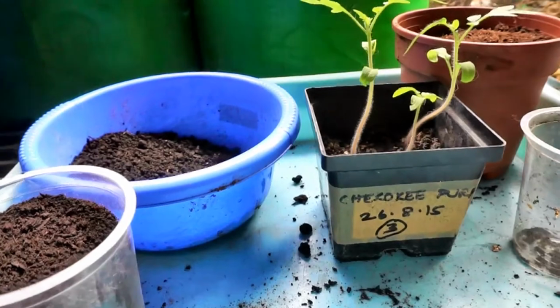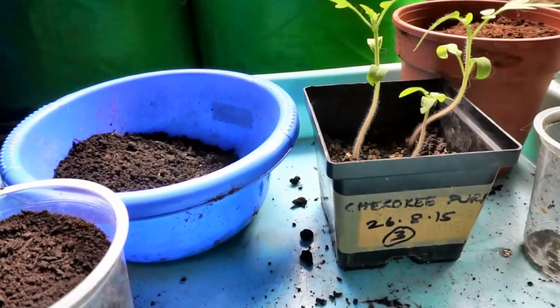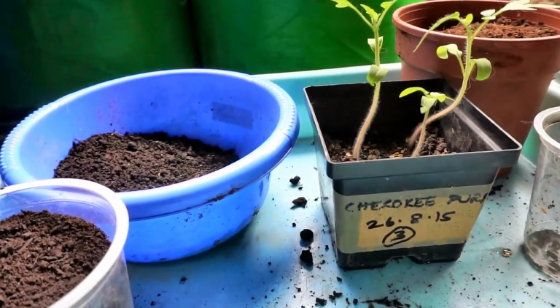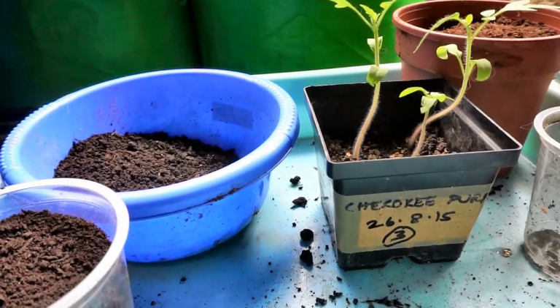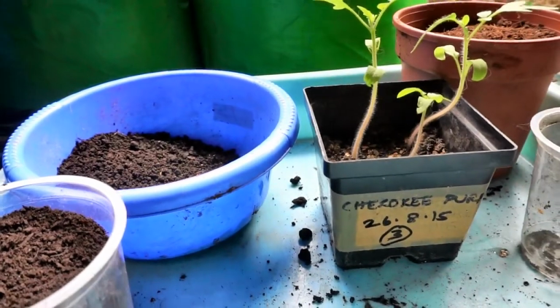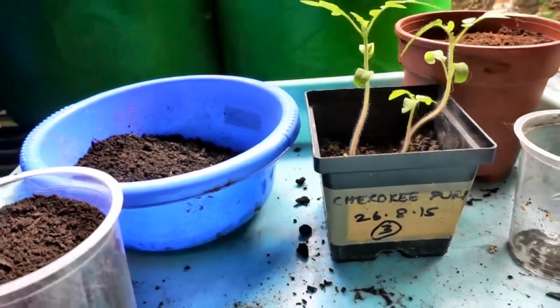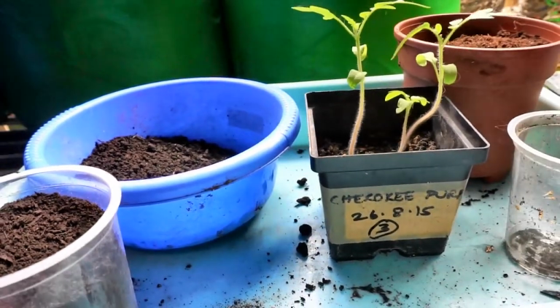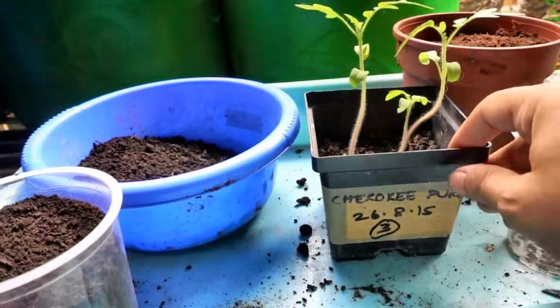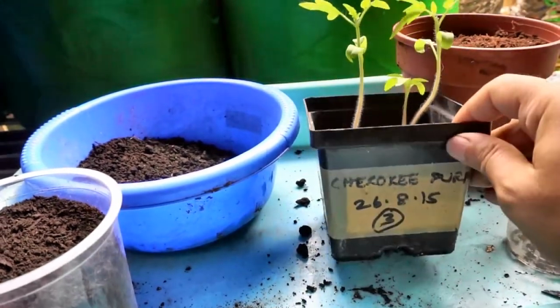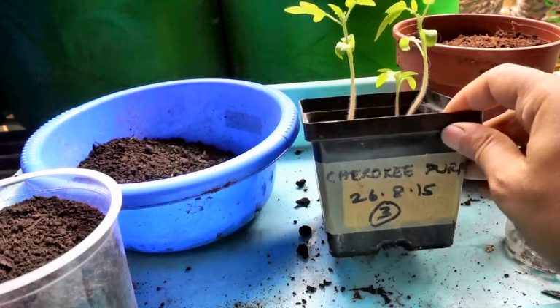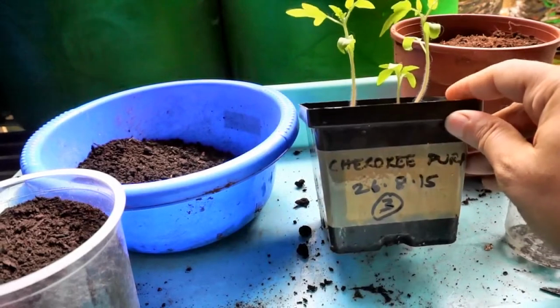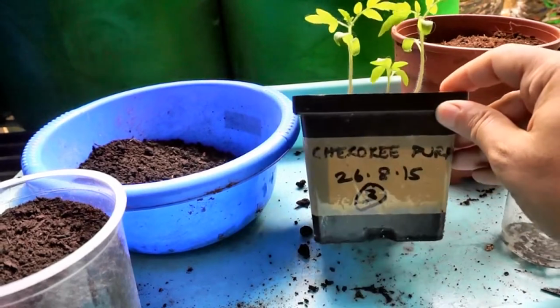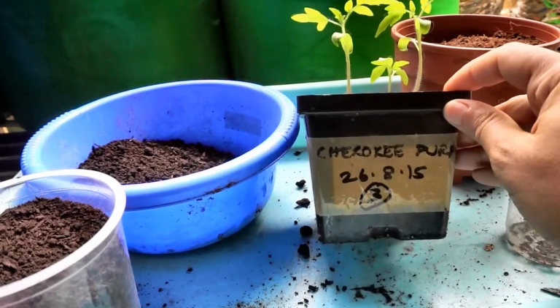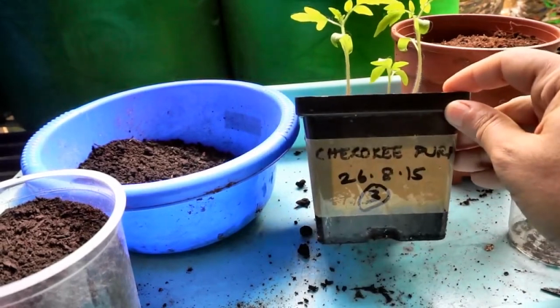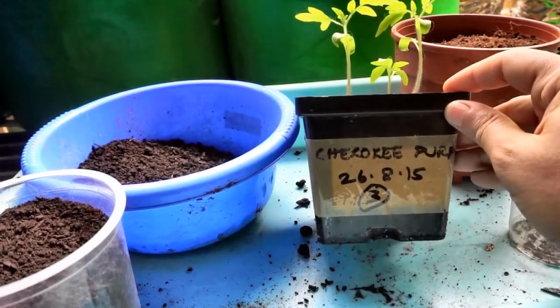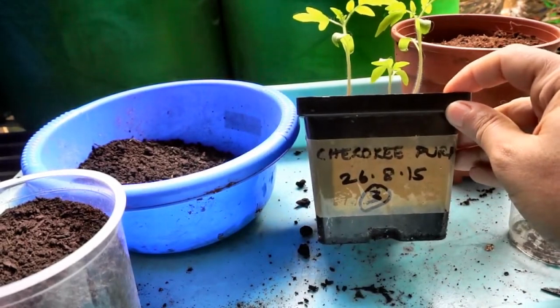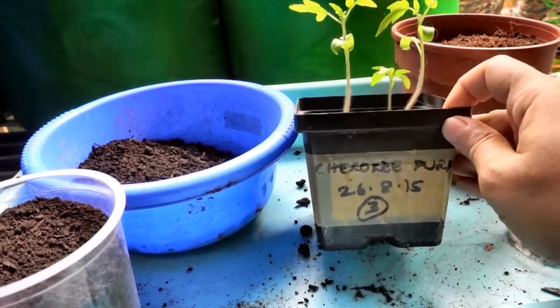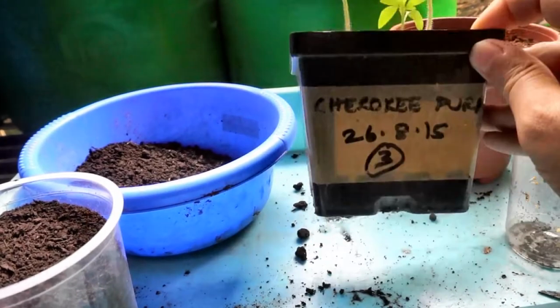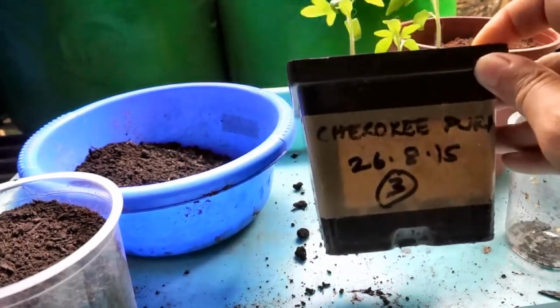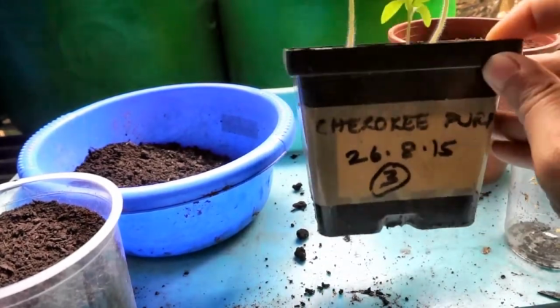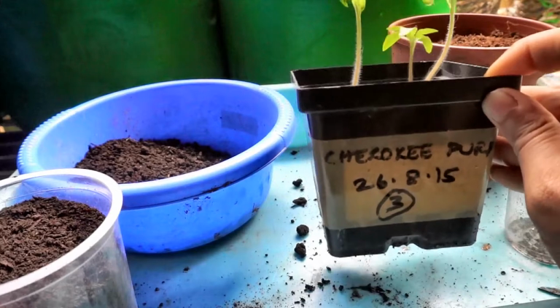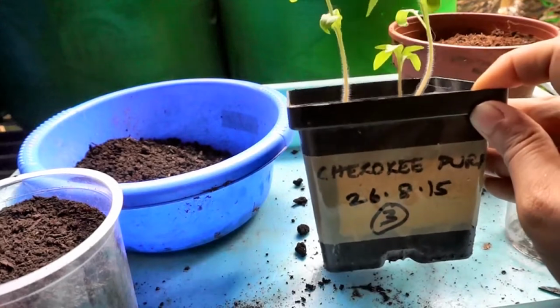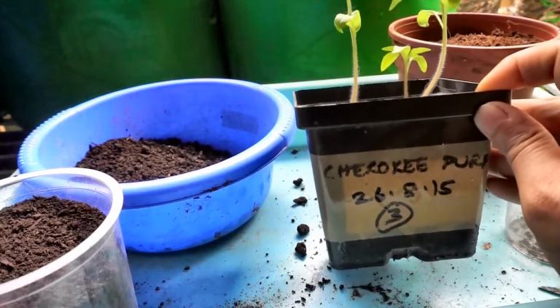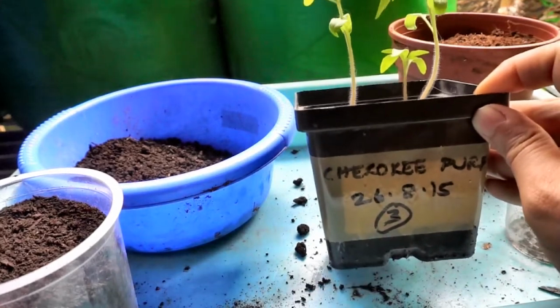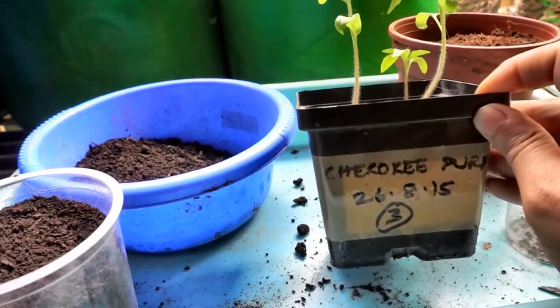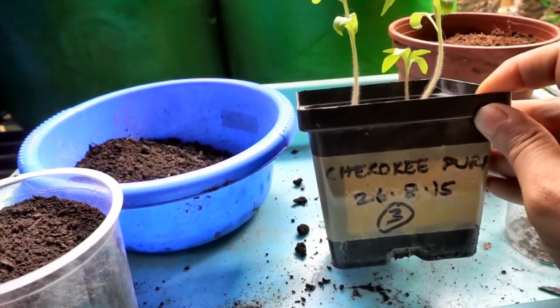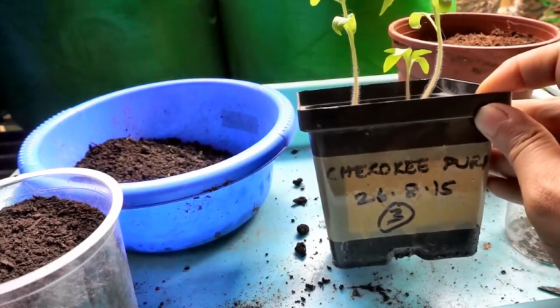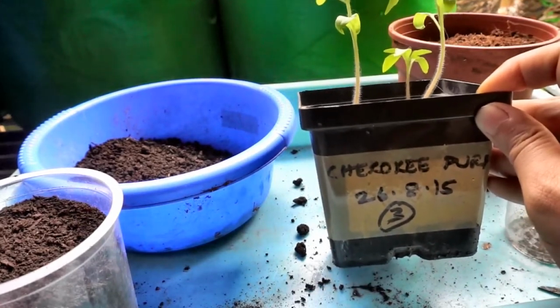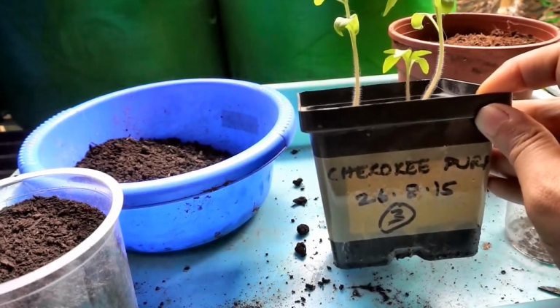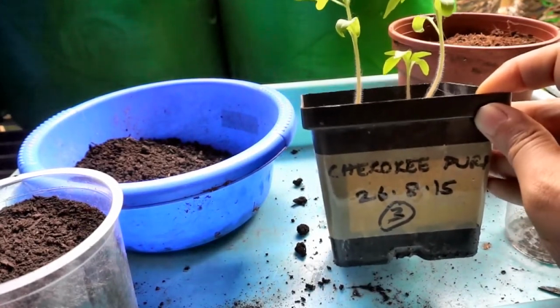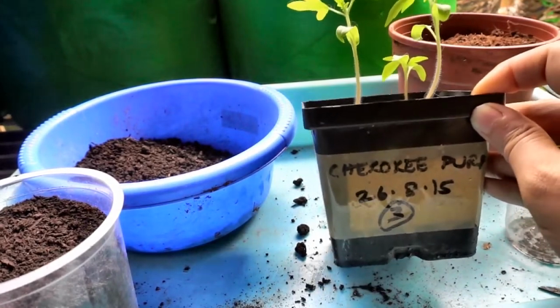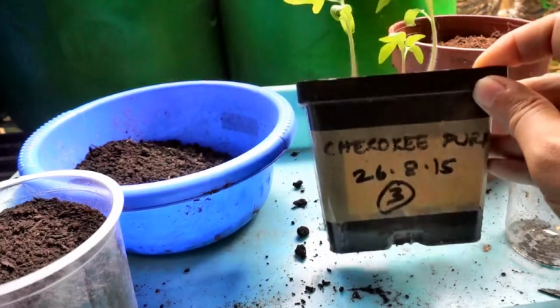Hello gardening friends! Today I am going to transplant my Cherokee purple seedlings. I have three of them — I put in three seeds and all of them germinated. These are from Baker Creek.